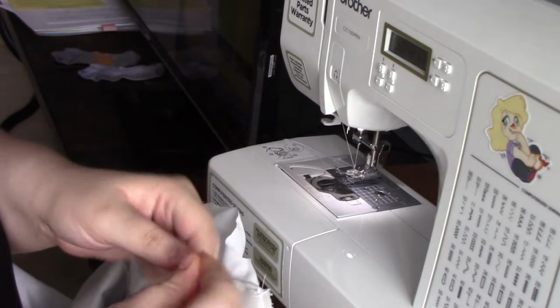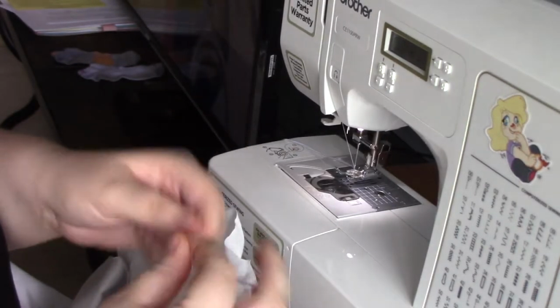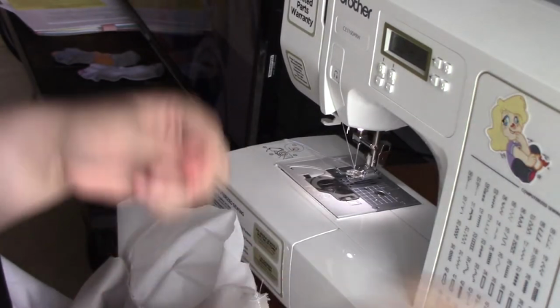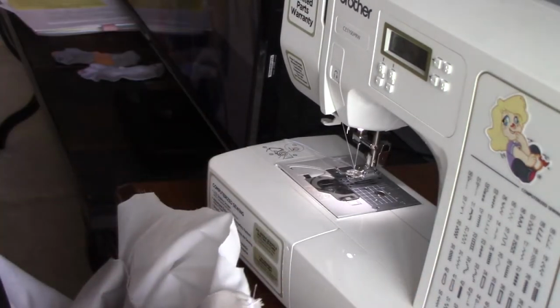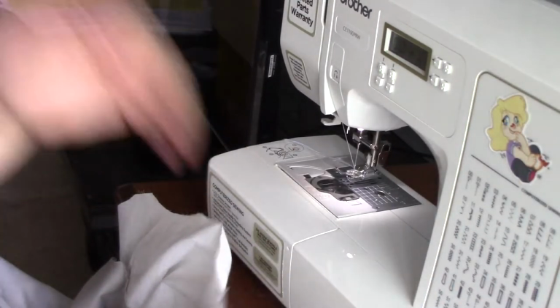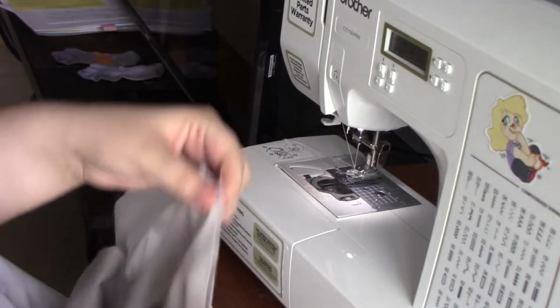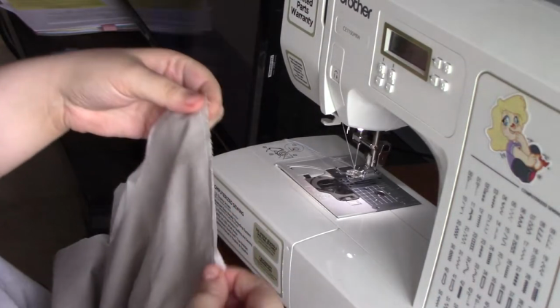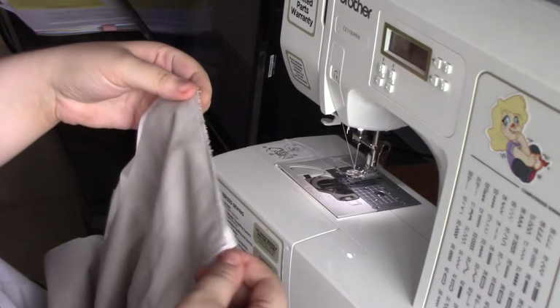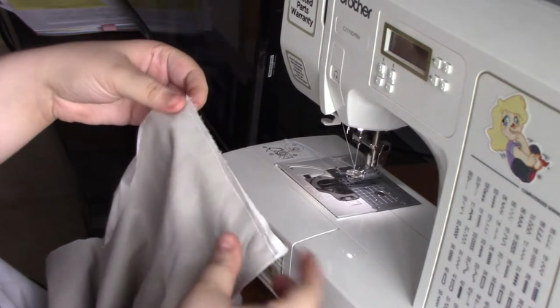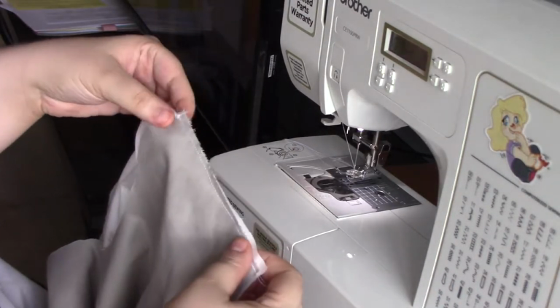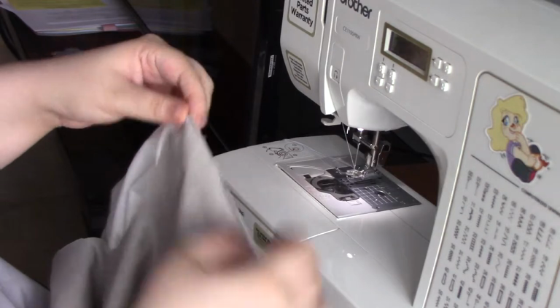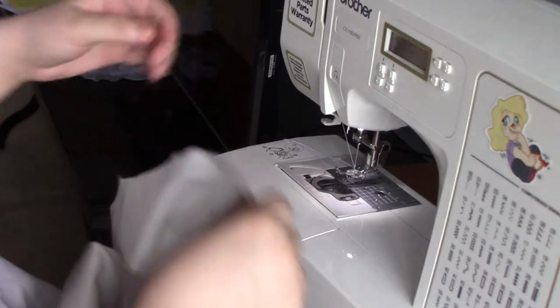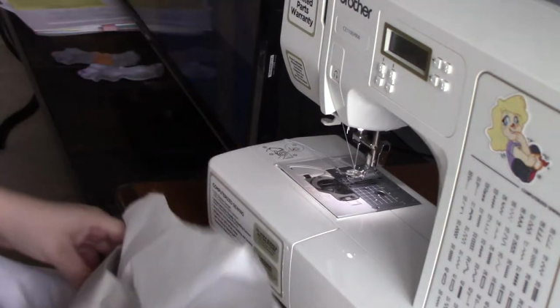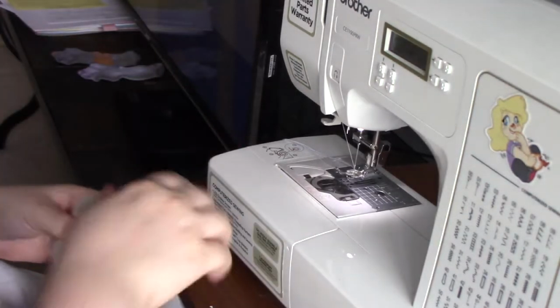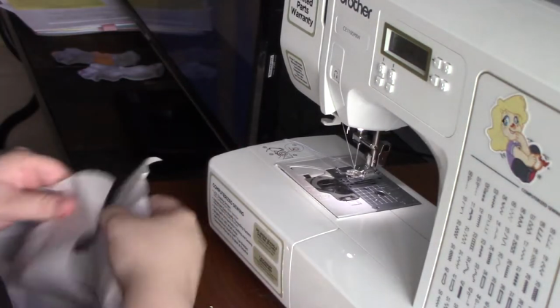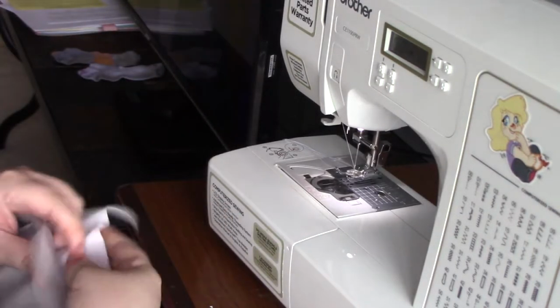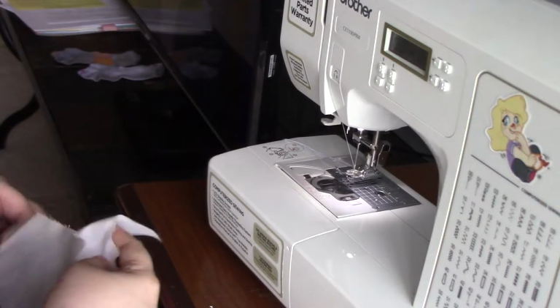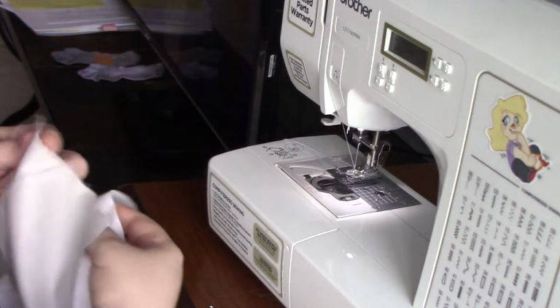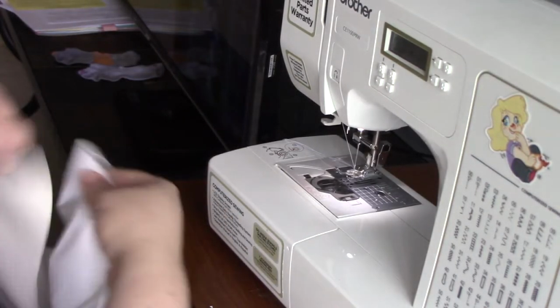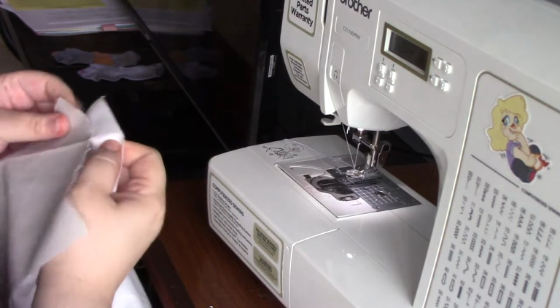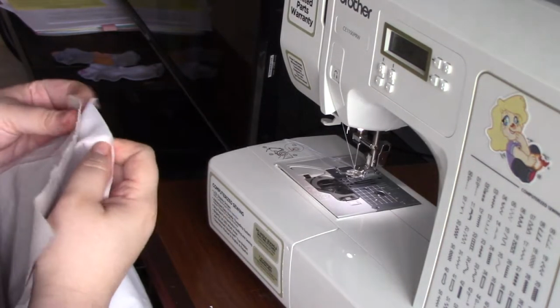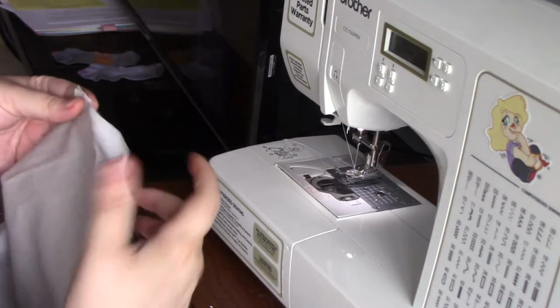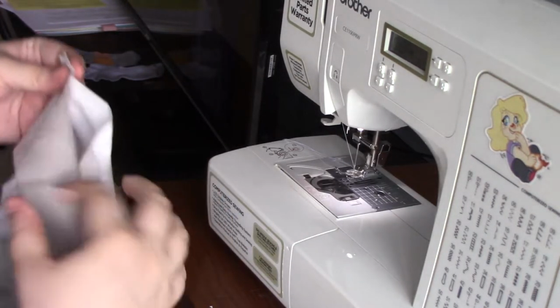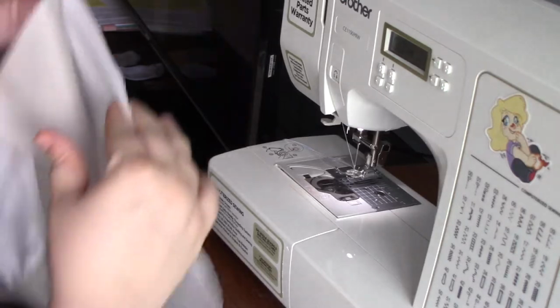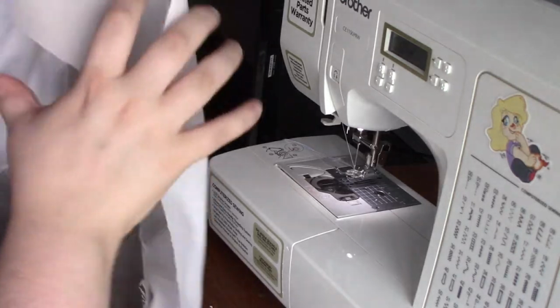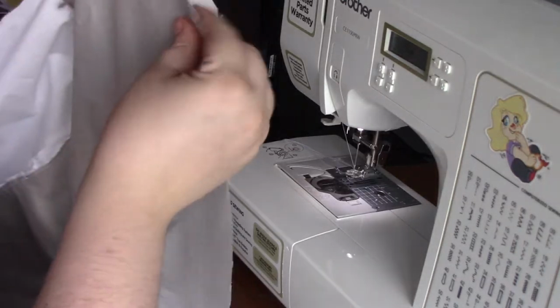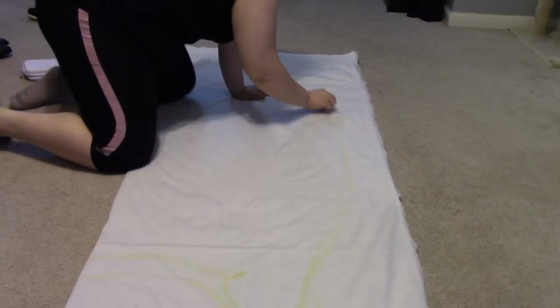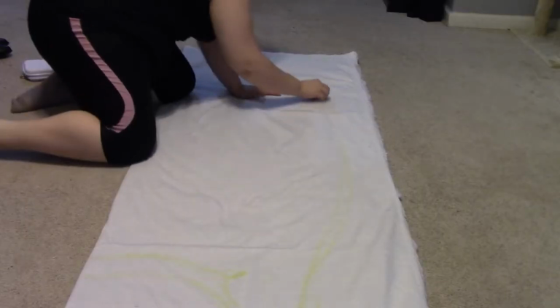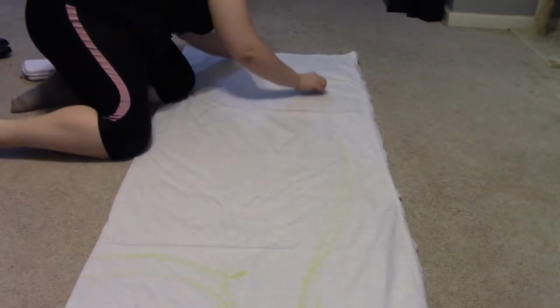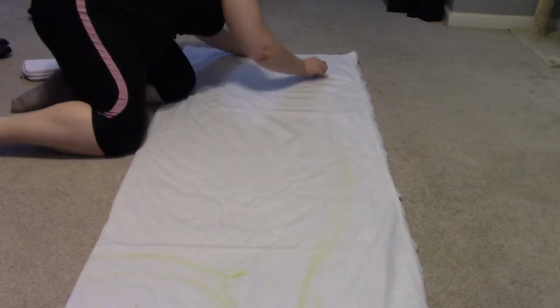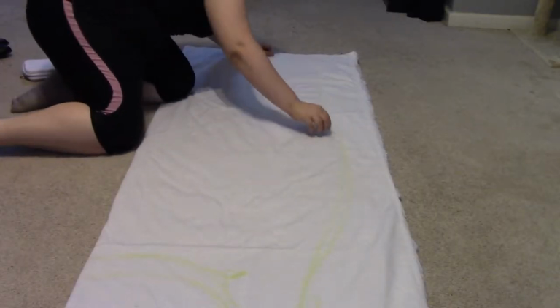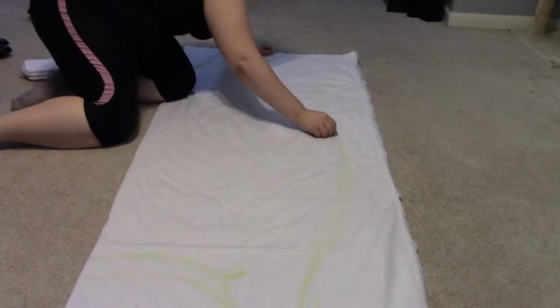Of course, once the dress is sewn together, it's very important to go back and not only press your seams, but also make sure to finish off any raw edges that you have. That's really all I had to do for the dress.